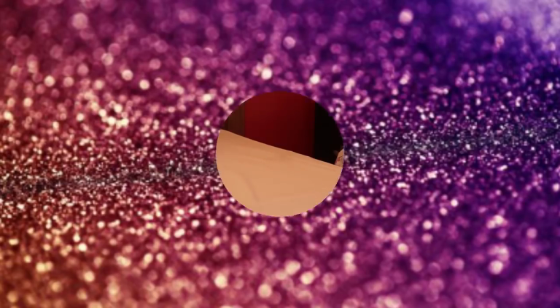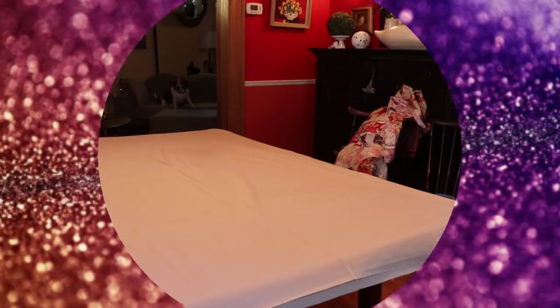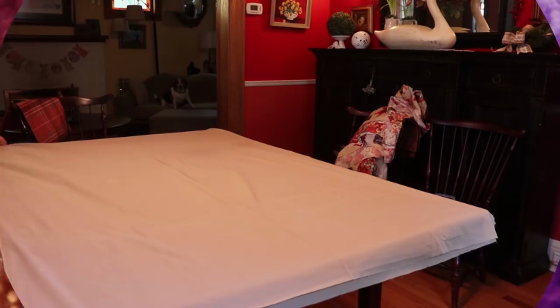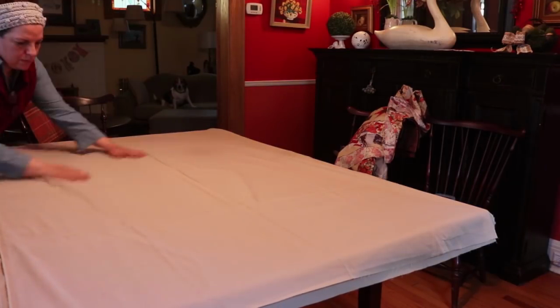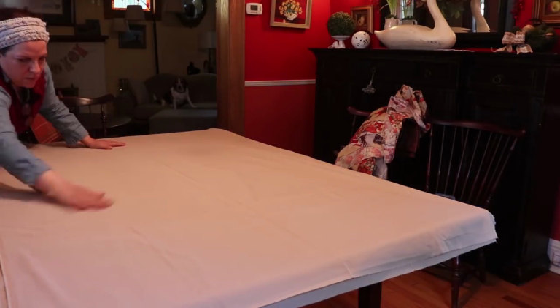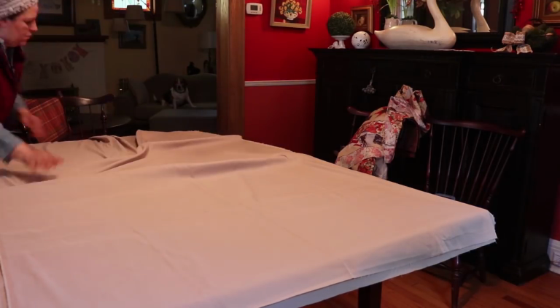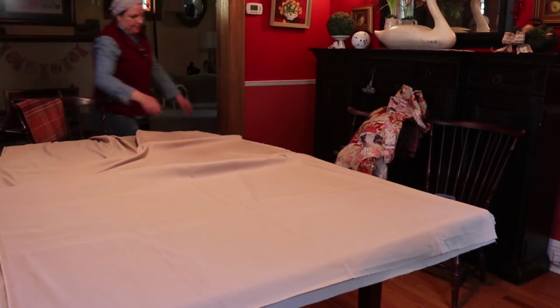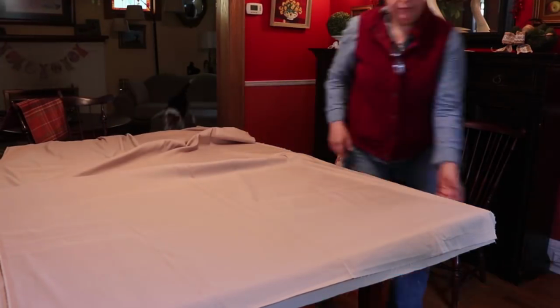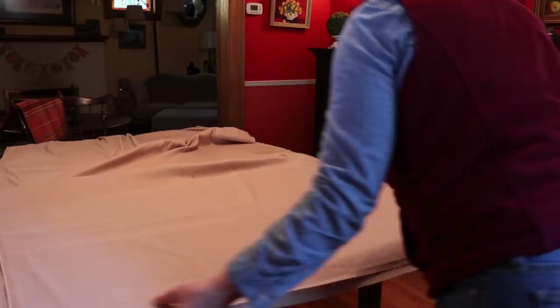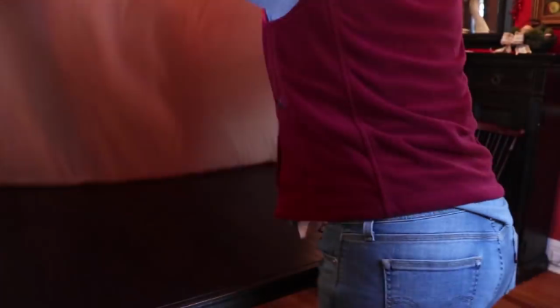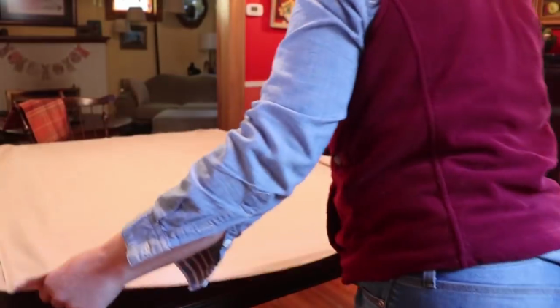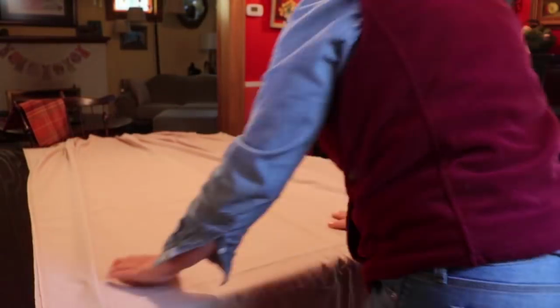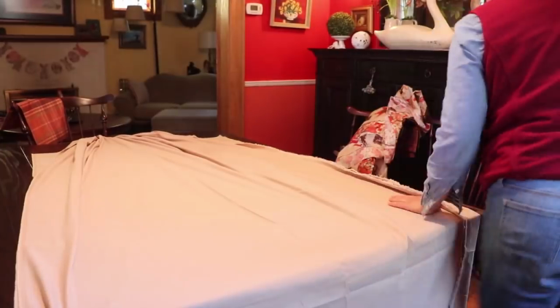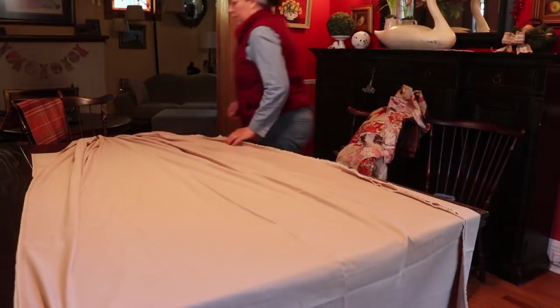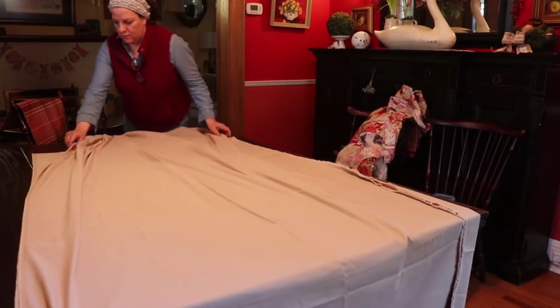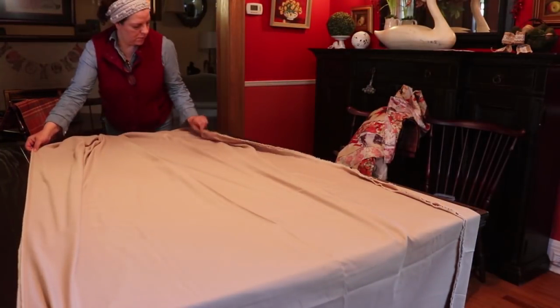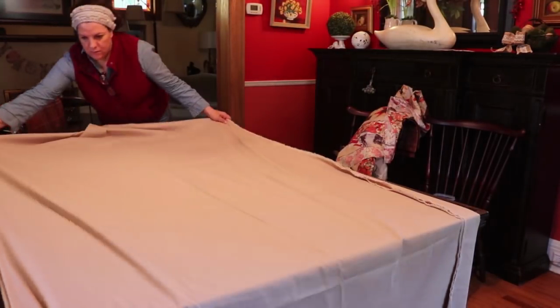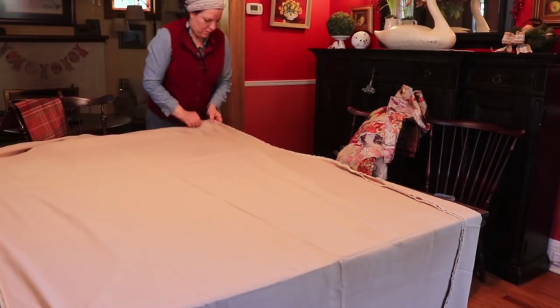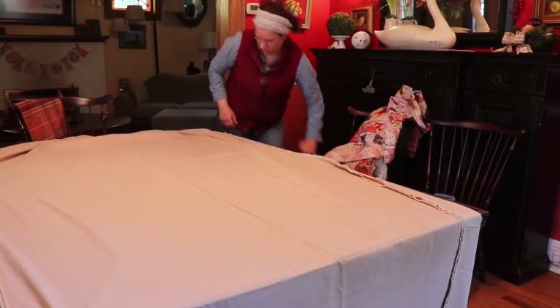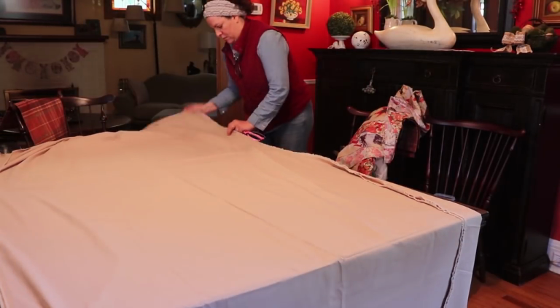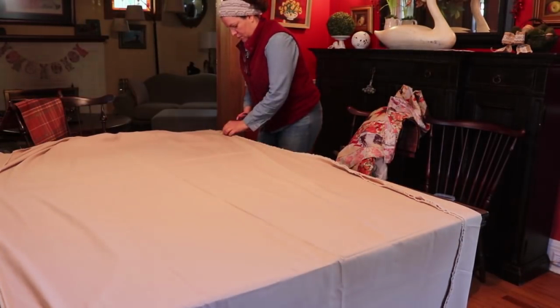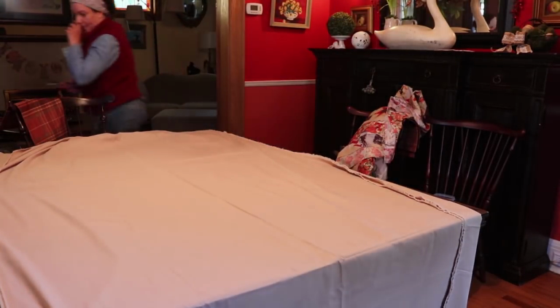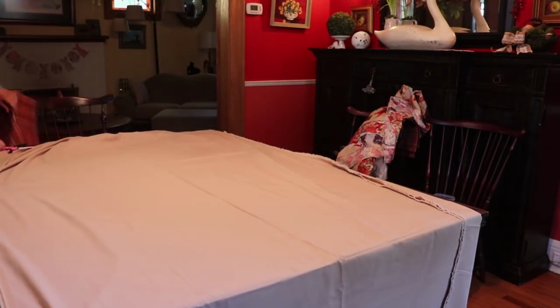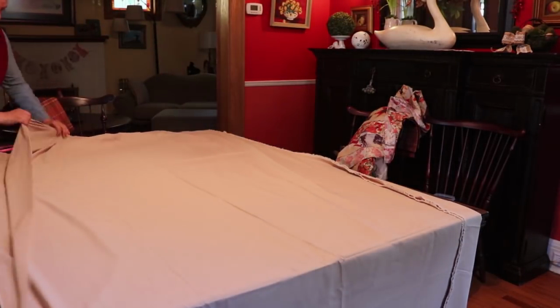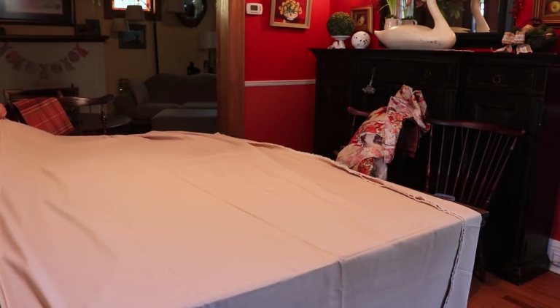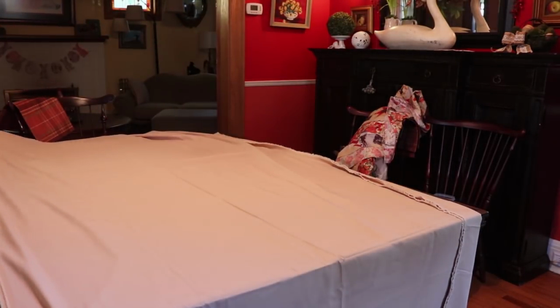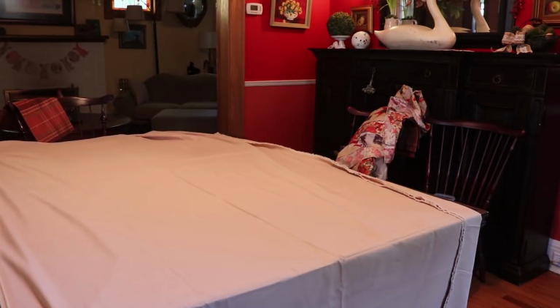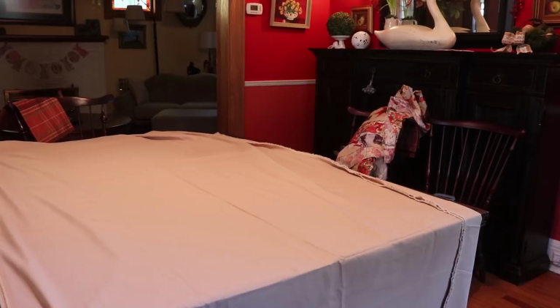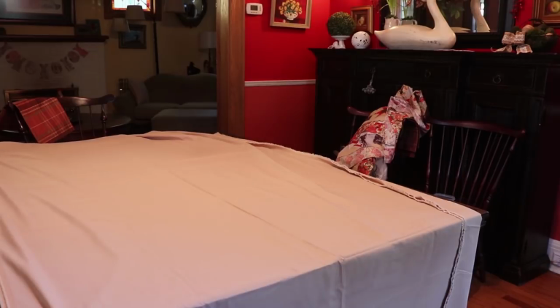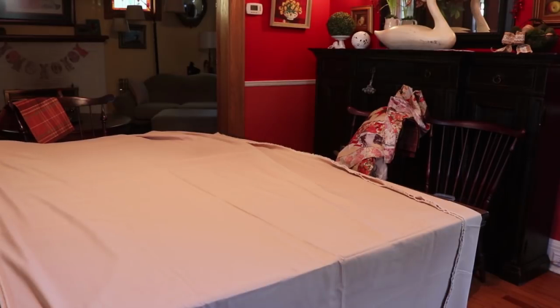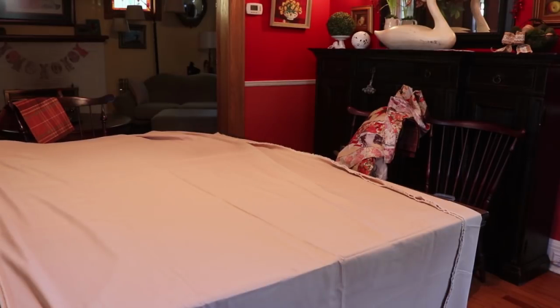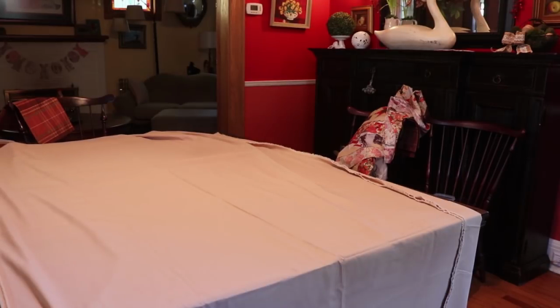Hey everyone, Sophia here from My Great Challenge. I know I've been missing in action. I just wanted to share one last quilting video because I finished the quilt — I gifted it to my mother-in-law already, so let me go through it.